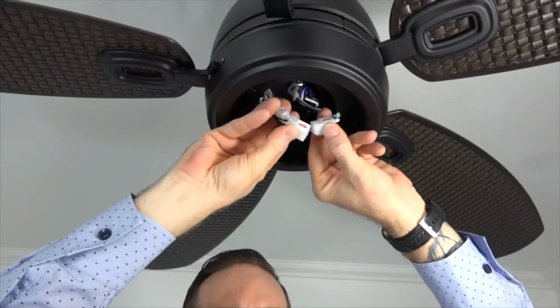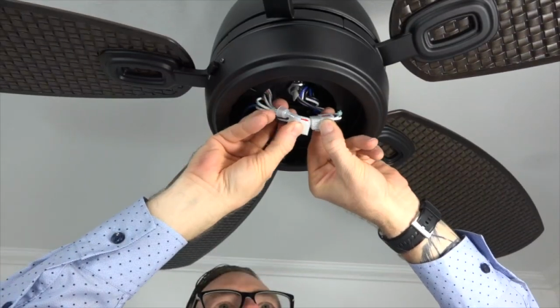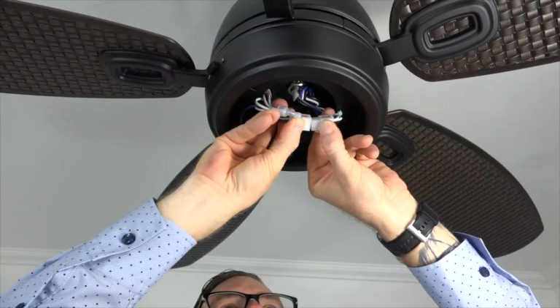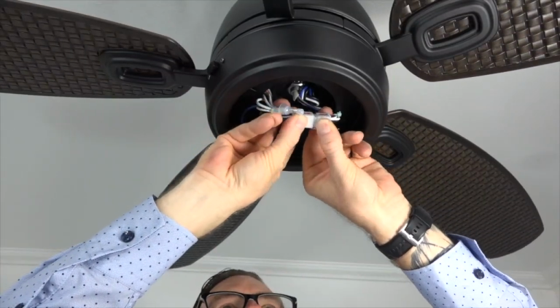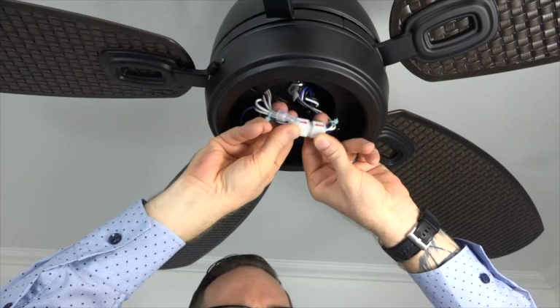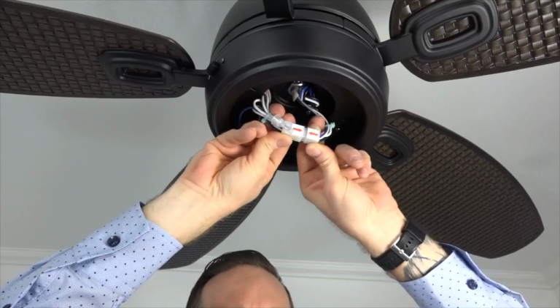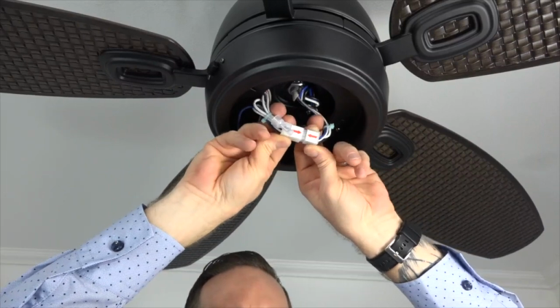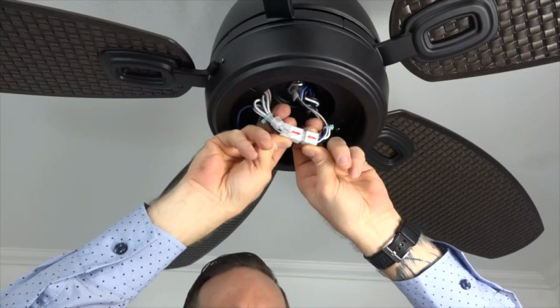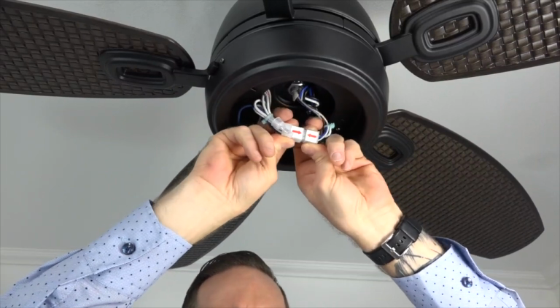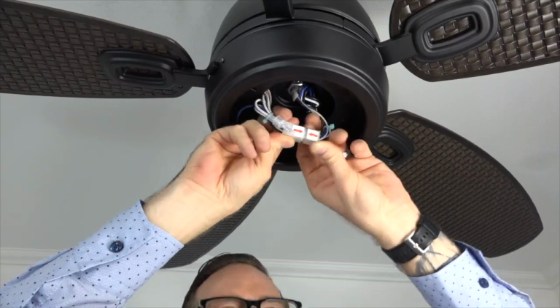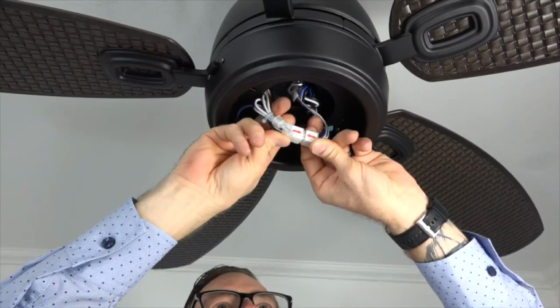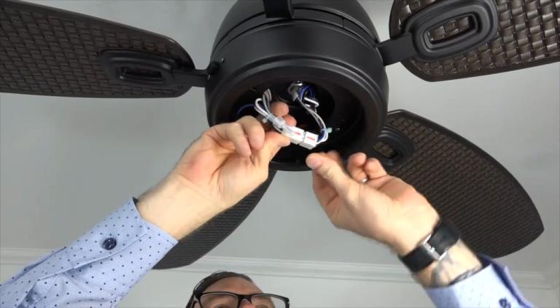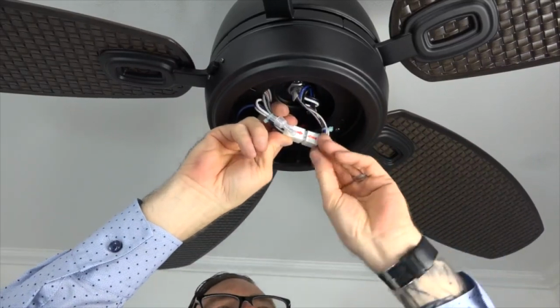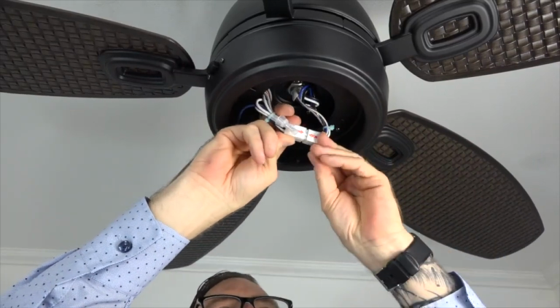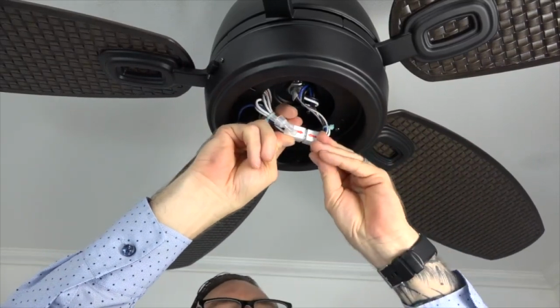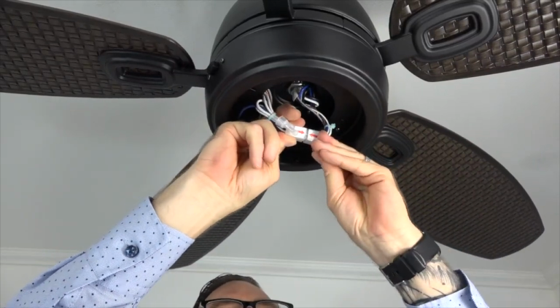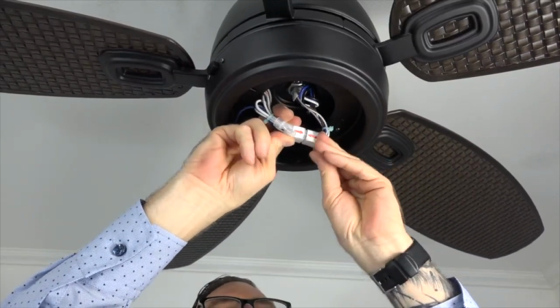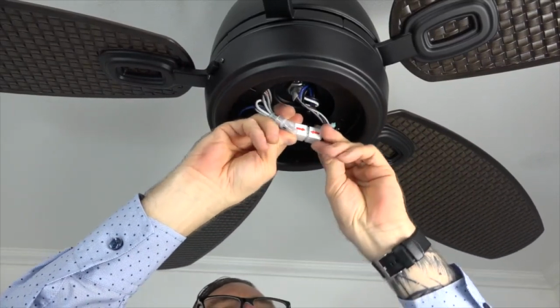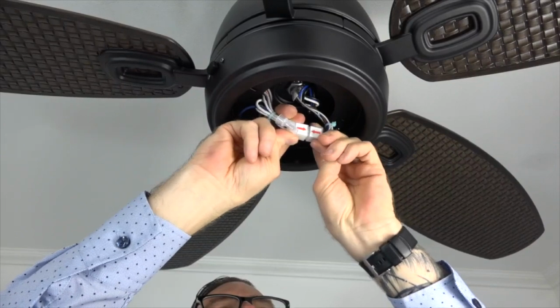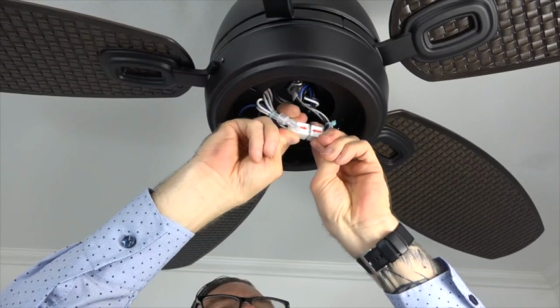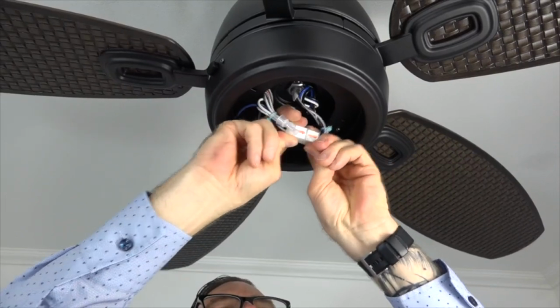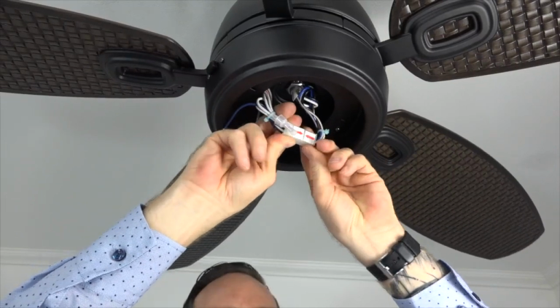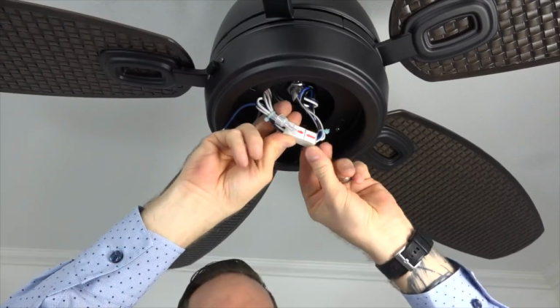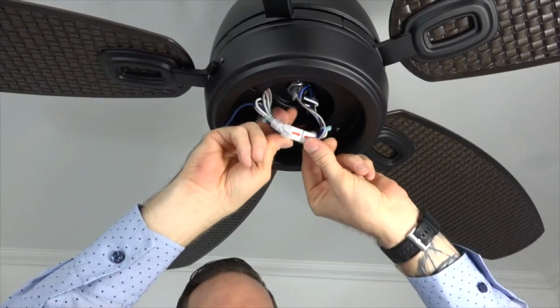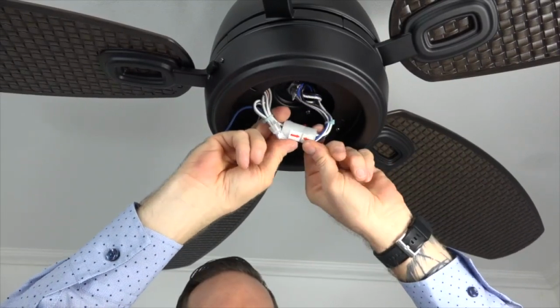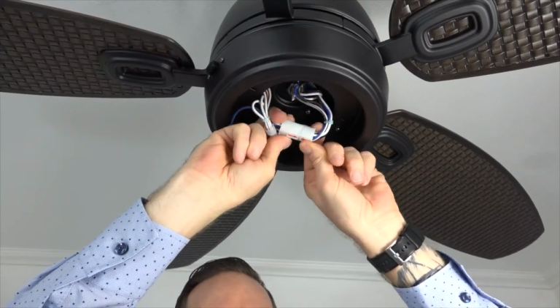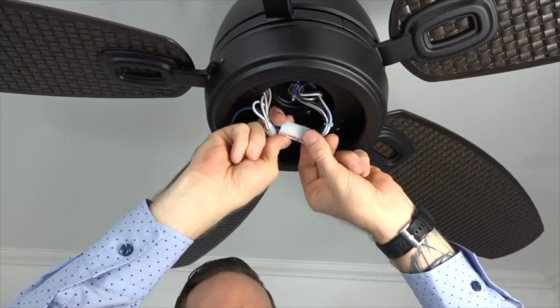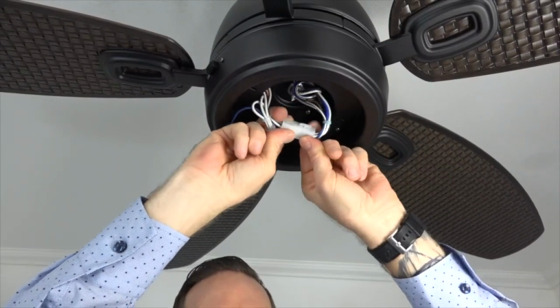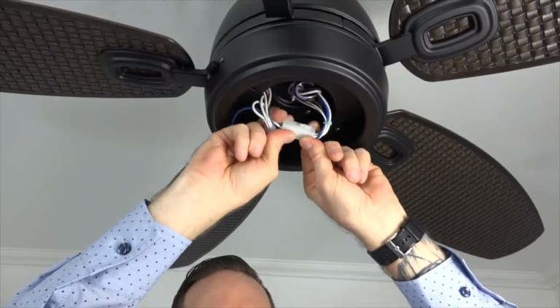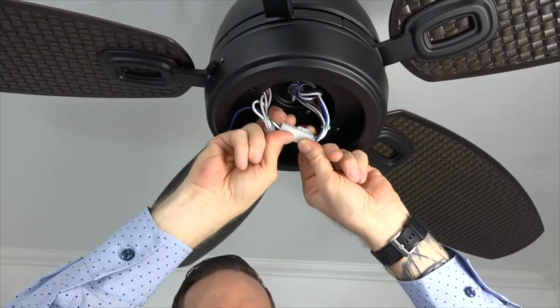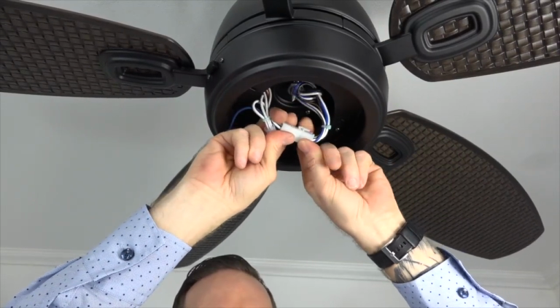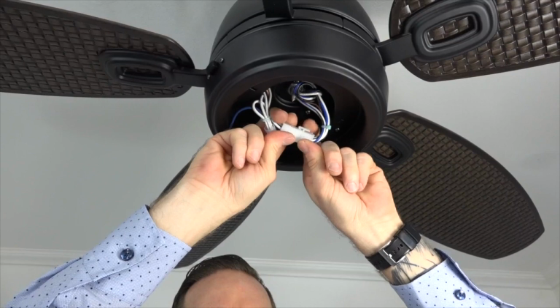Next, connect the molded adapter plug from the light kit to the plug from the fan by aligning the red arrows. Insert the plug from the fan into the plug from the light kit — the clip on the back will snap in place when properly connected.